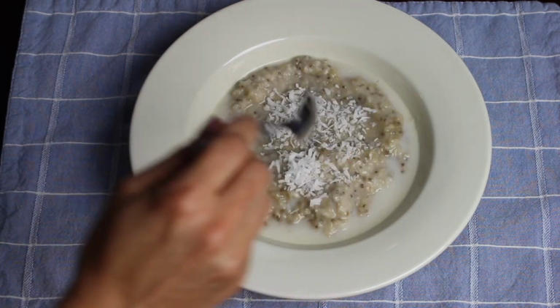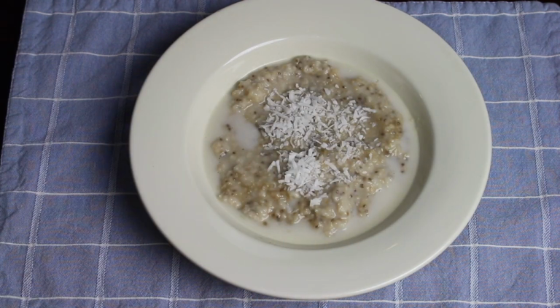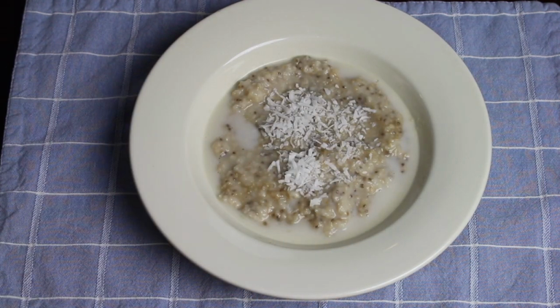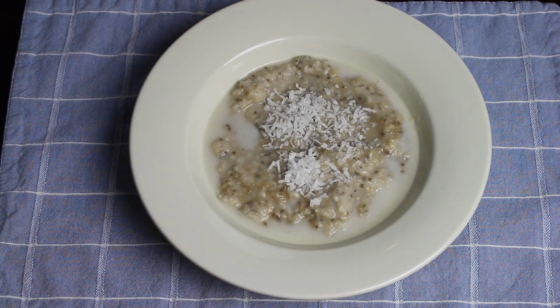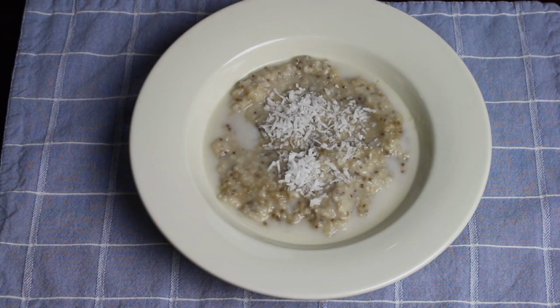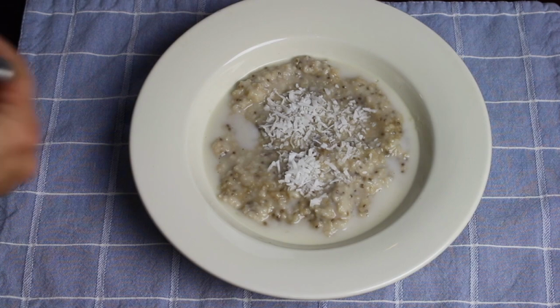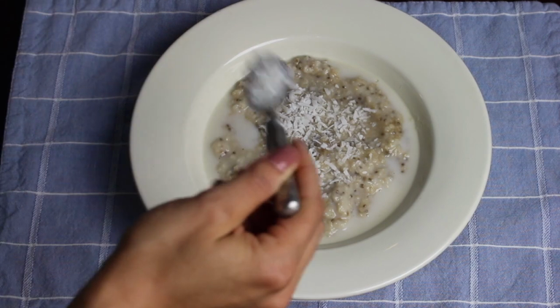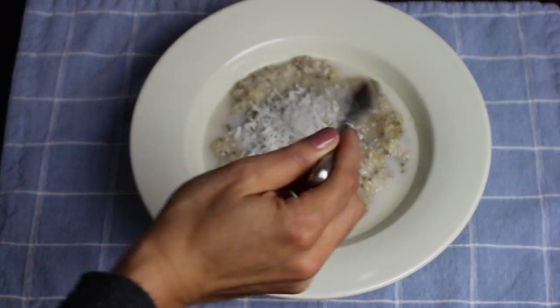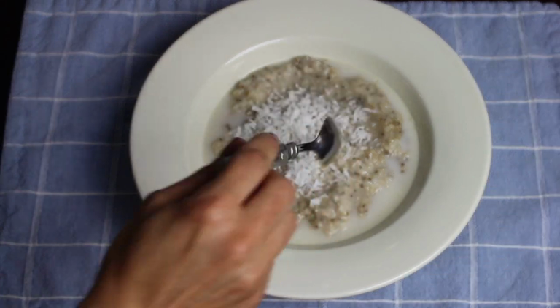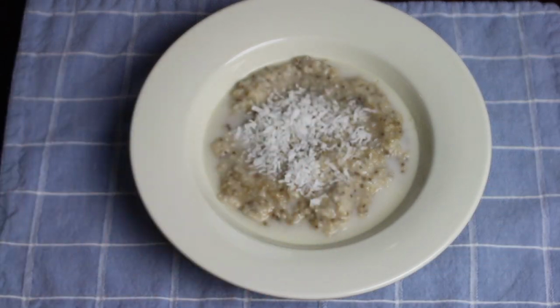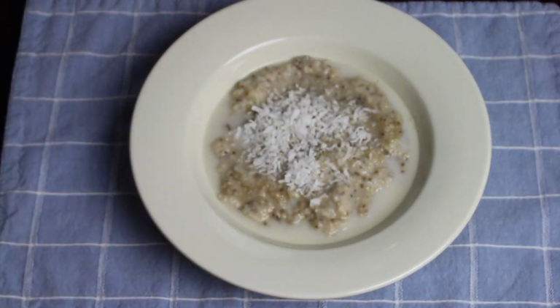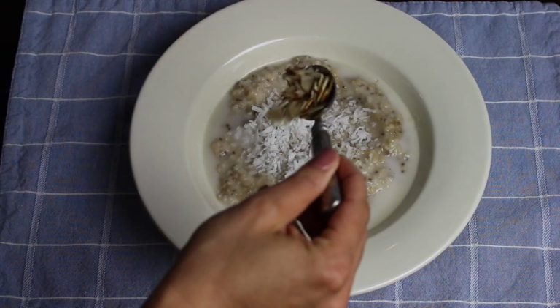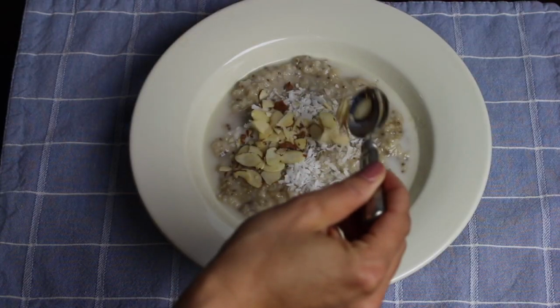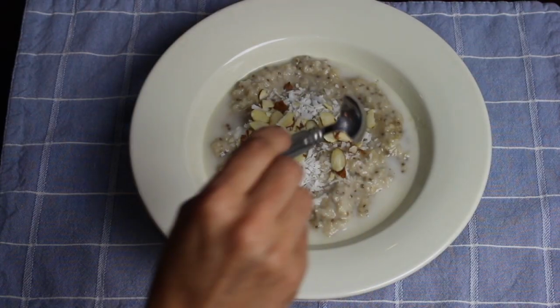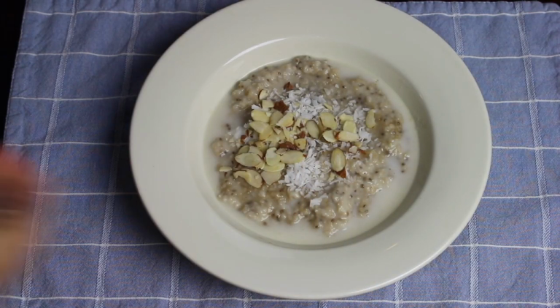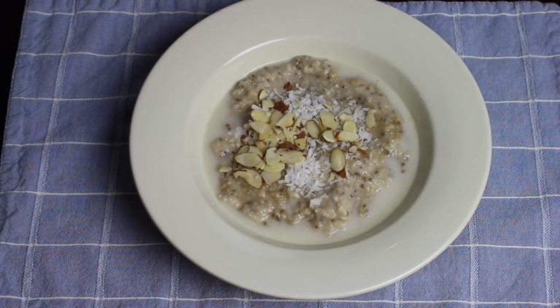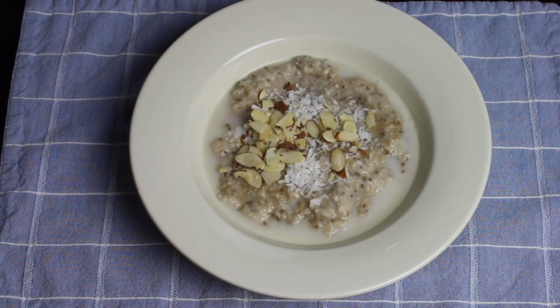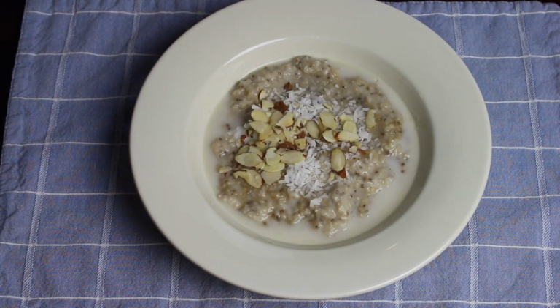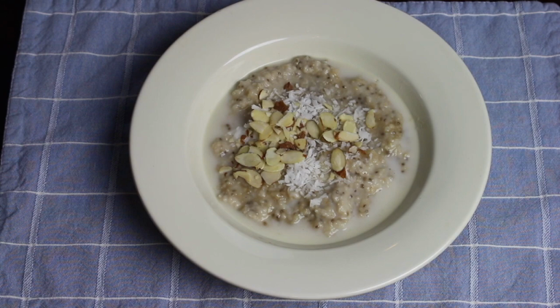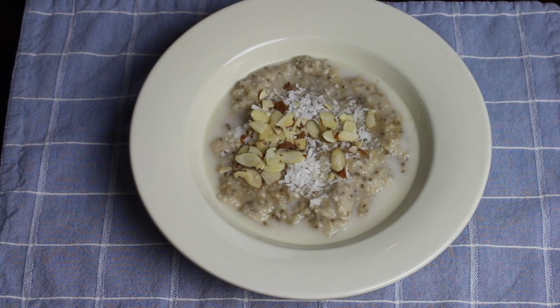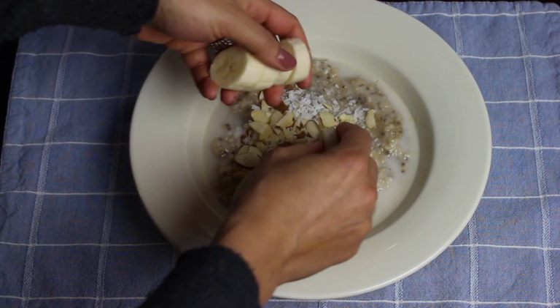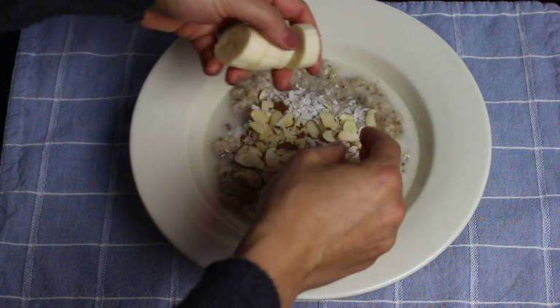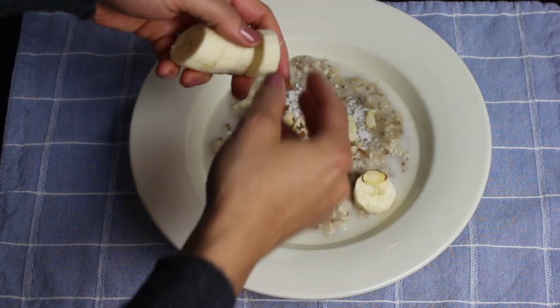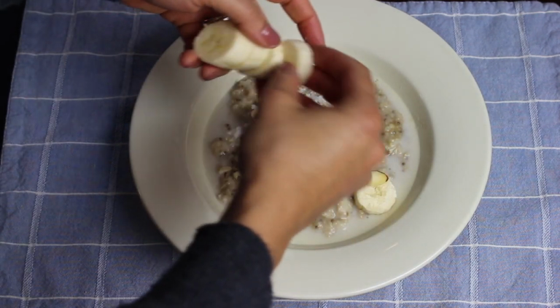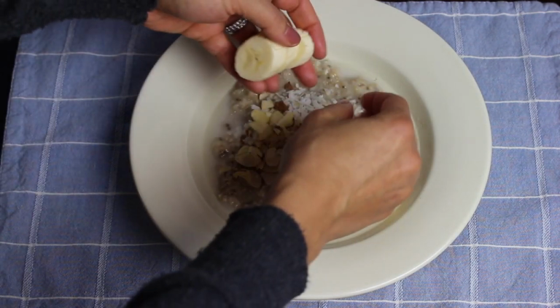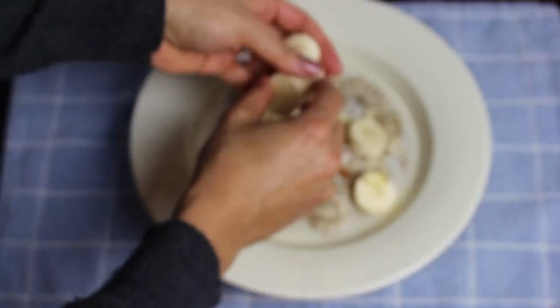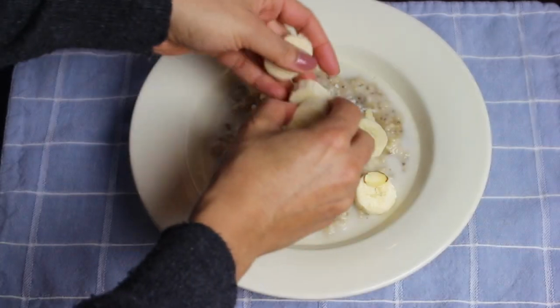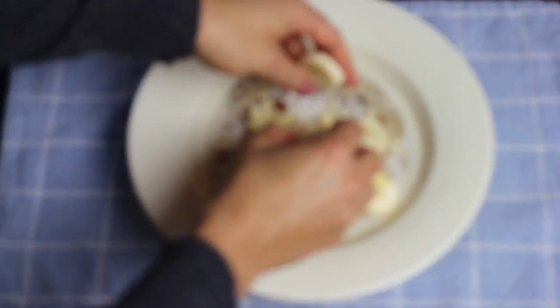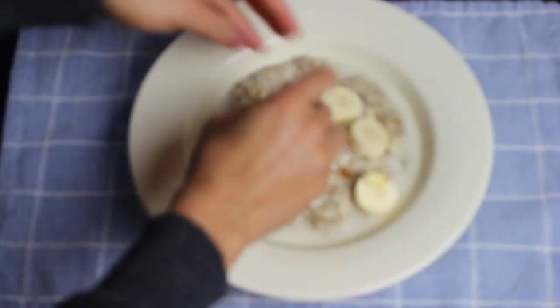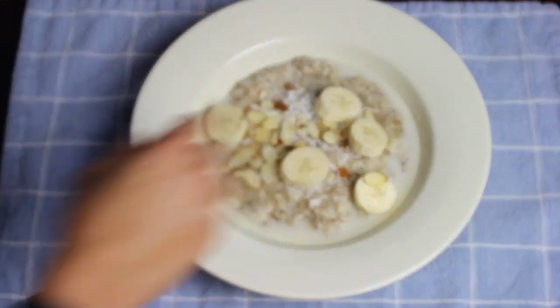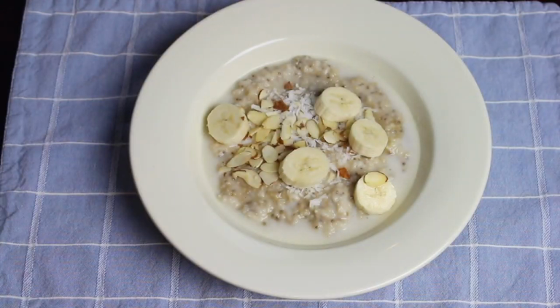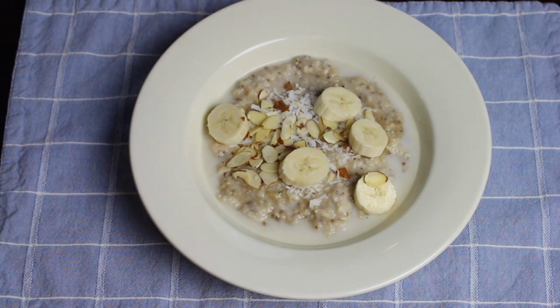Now I'm putting some unsweetened flaked coconut as well as some raw slivered almonds. This adds a really nice crunchy texture to the oatmeal. I usually eat it like that, or sometimes I add bananas.